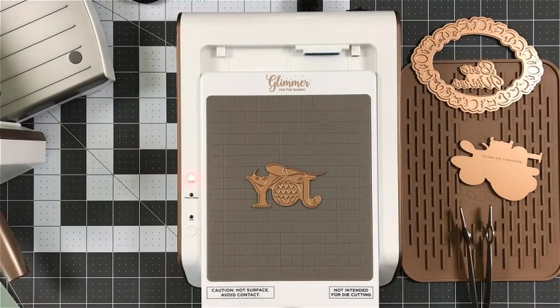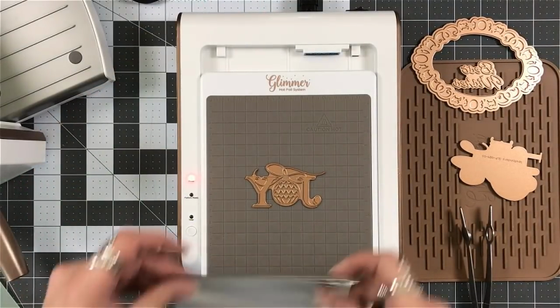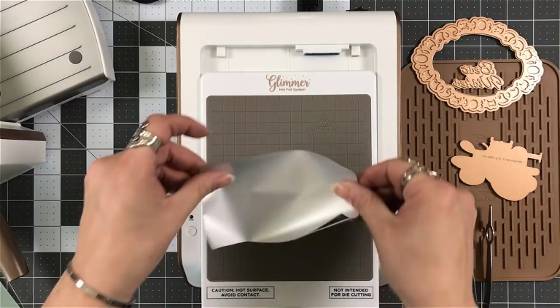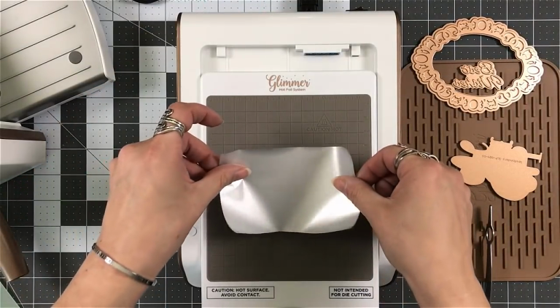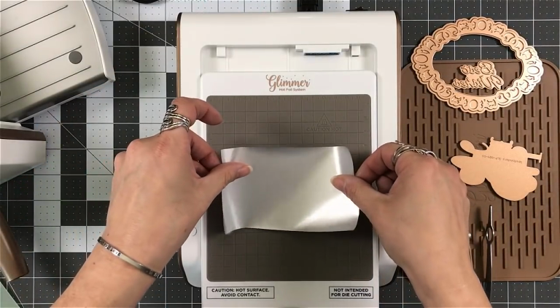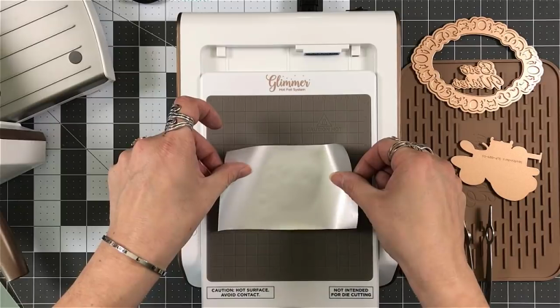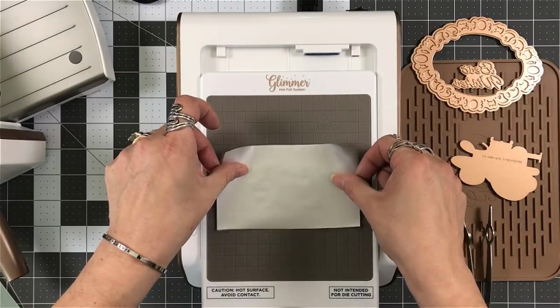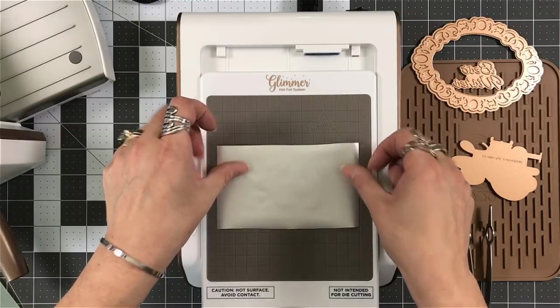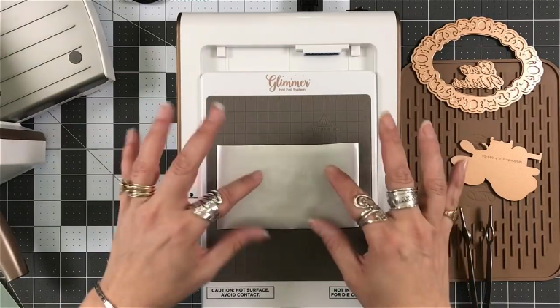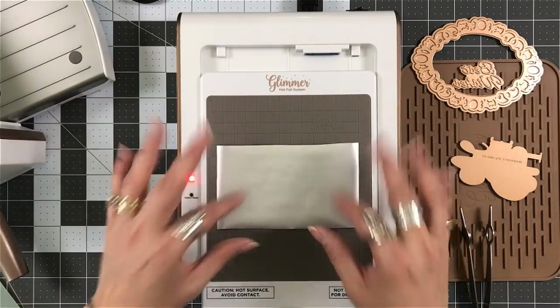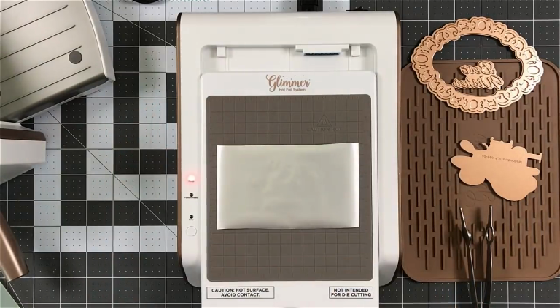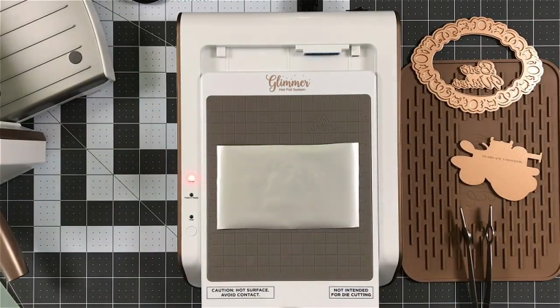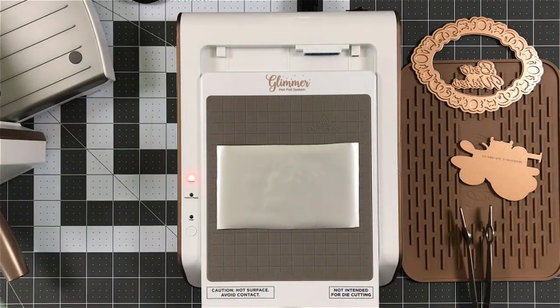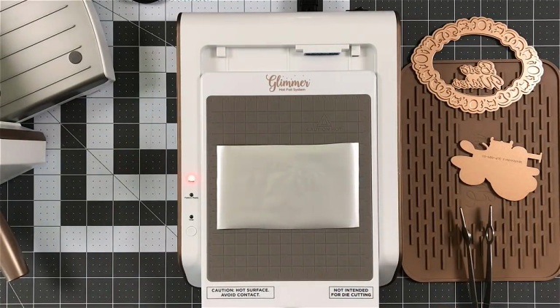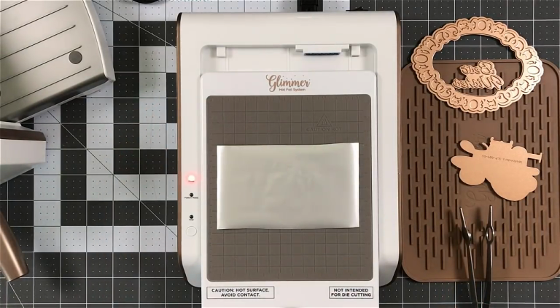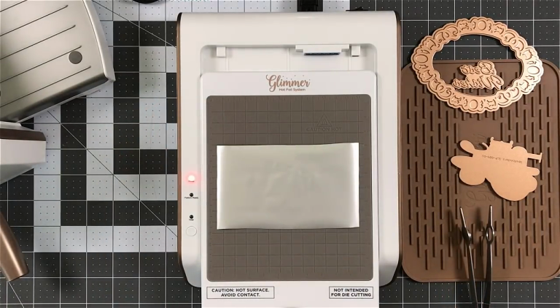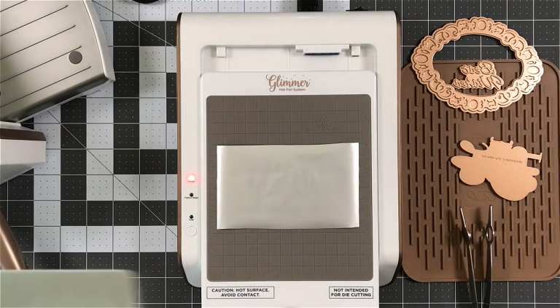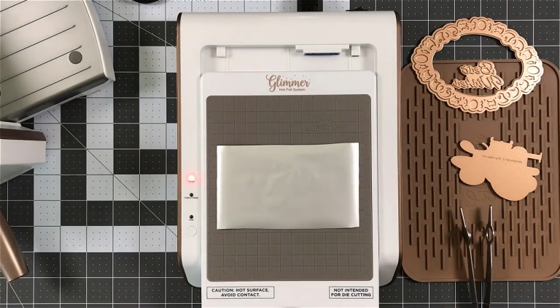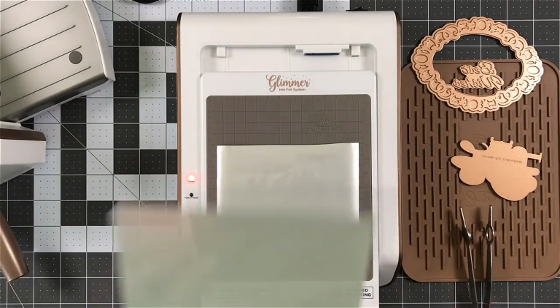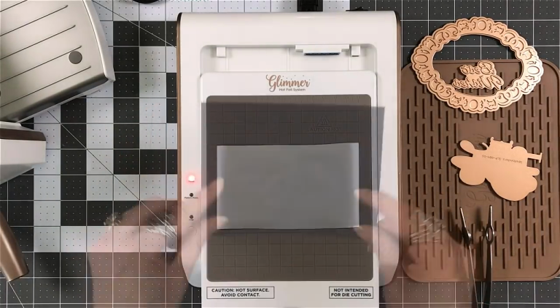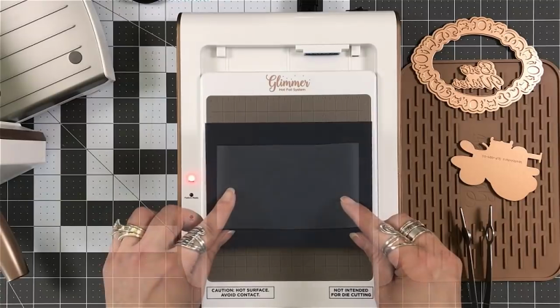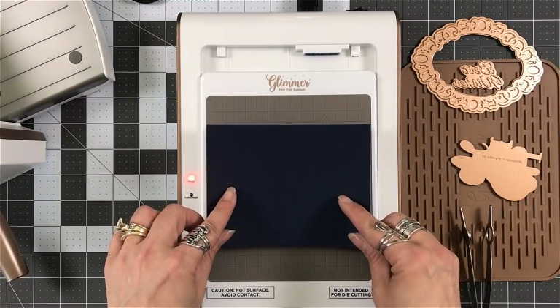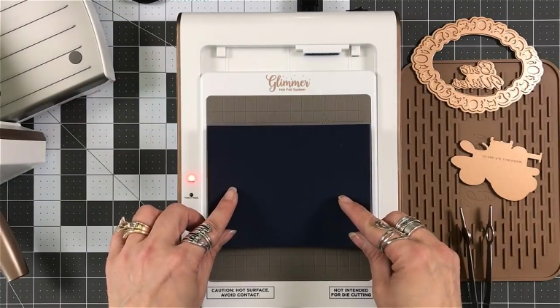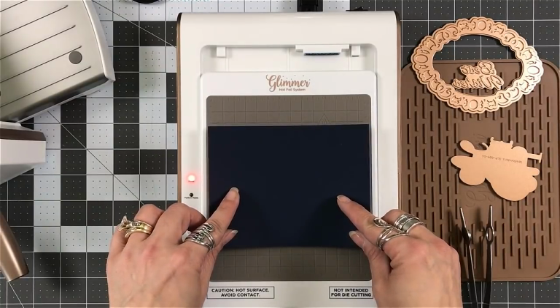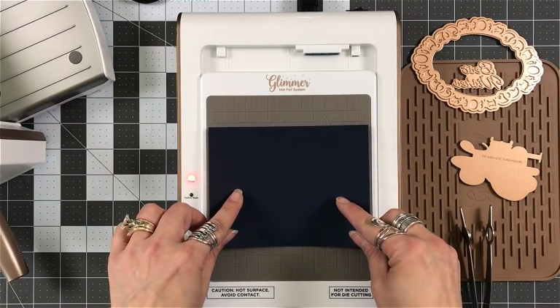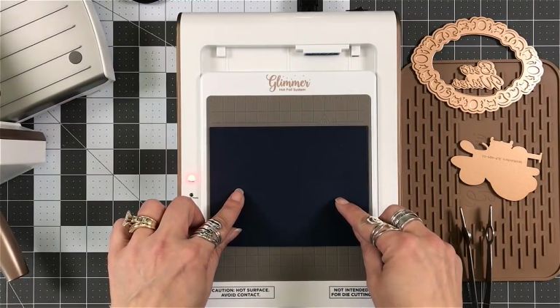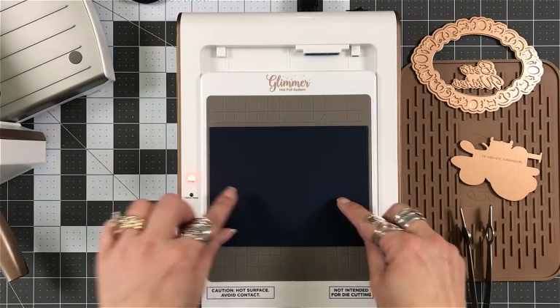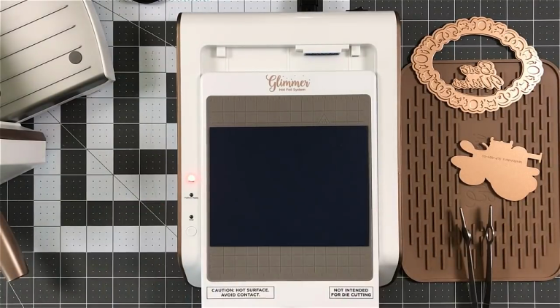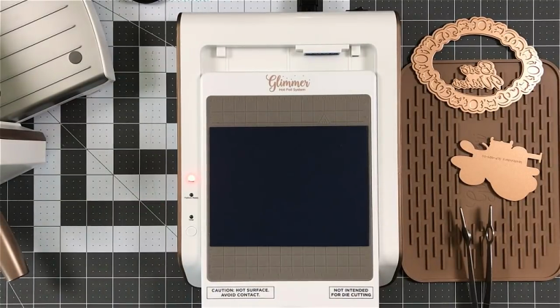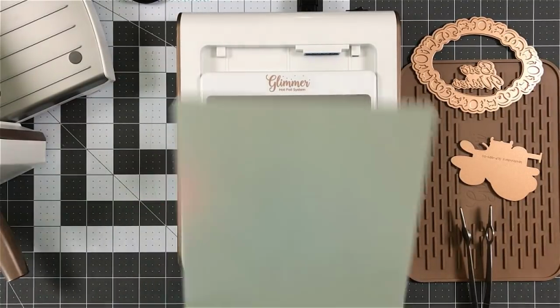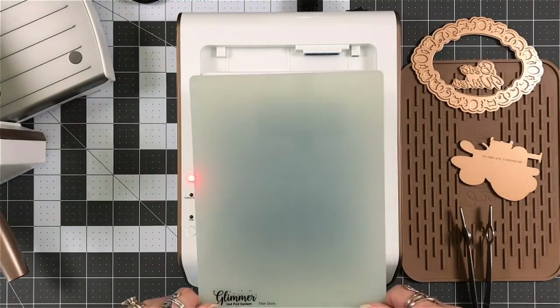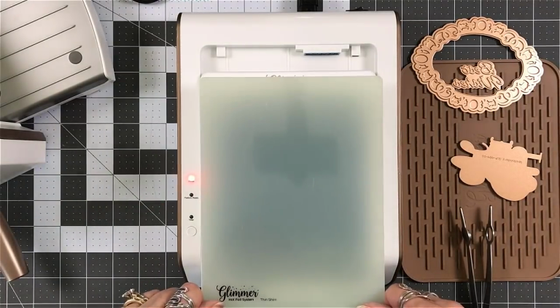I remembered — before I put my foil, pull your plate out just a little bit. Get it ready. It's not going to die down with the heat. It'll stay hot.